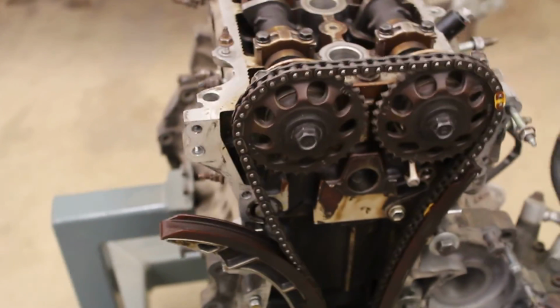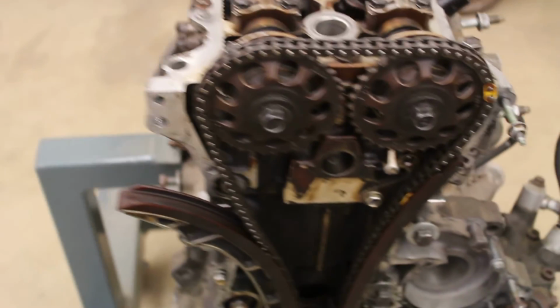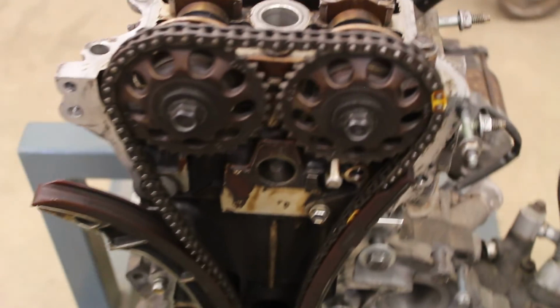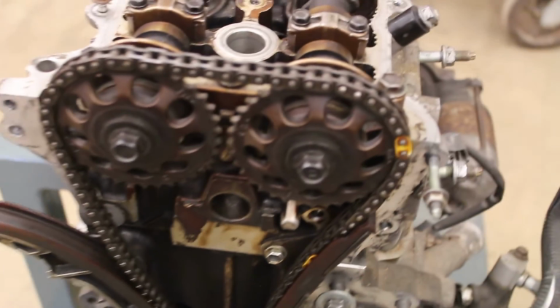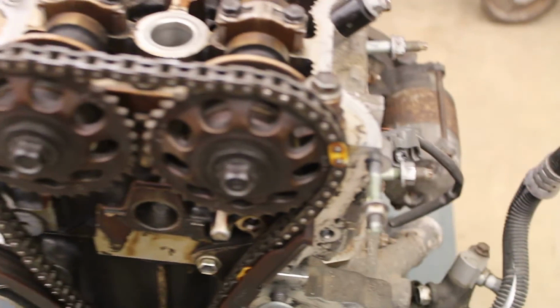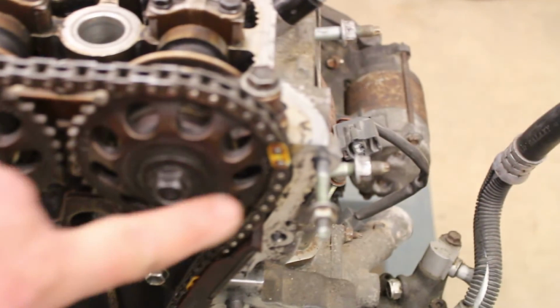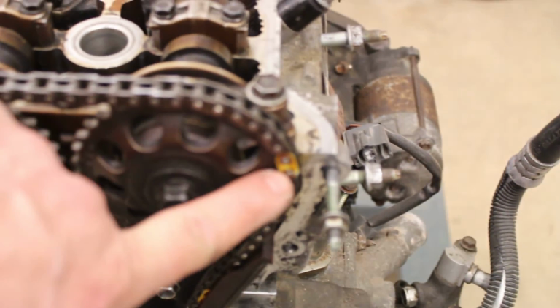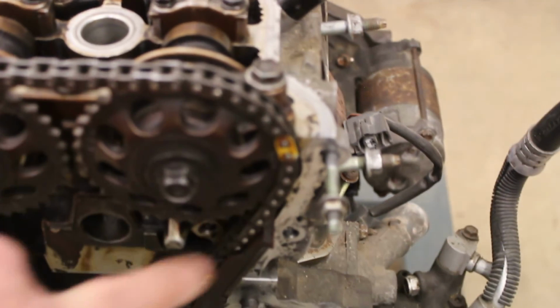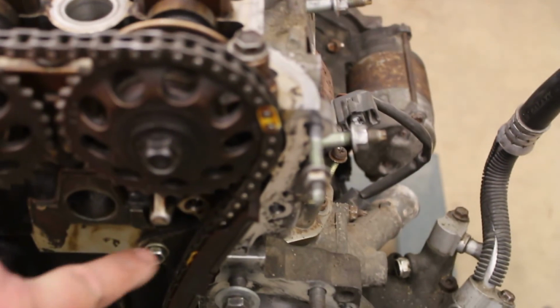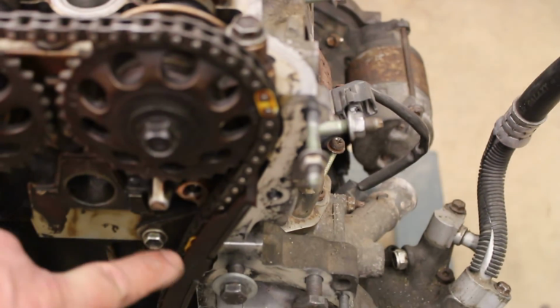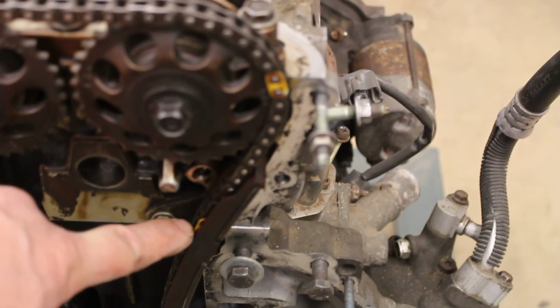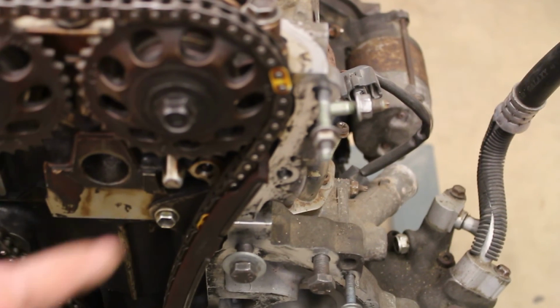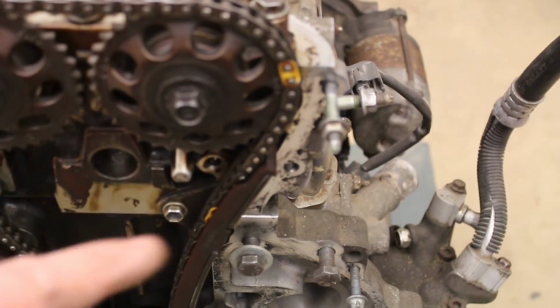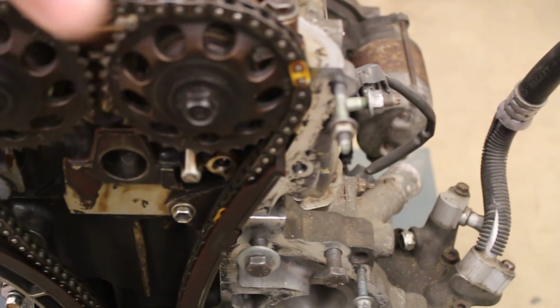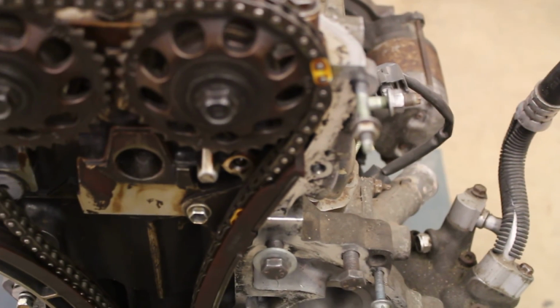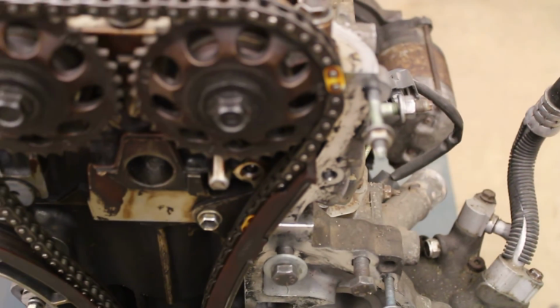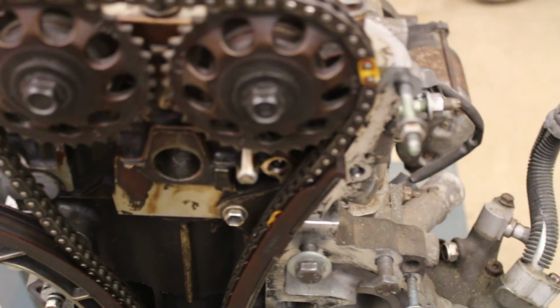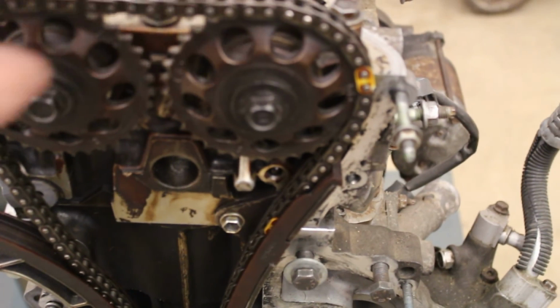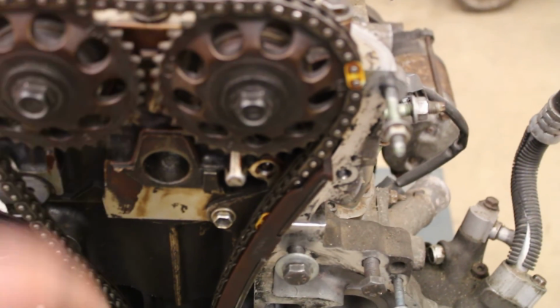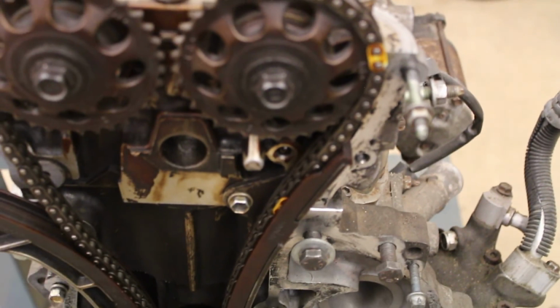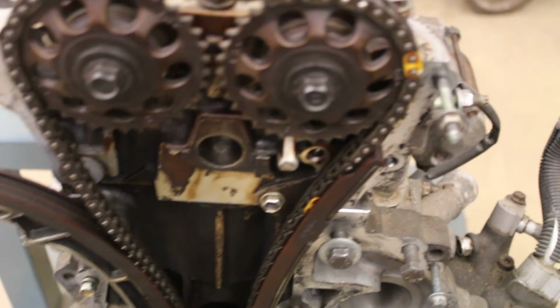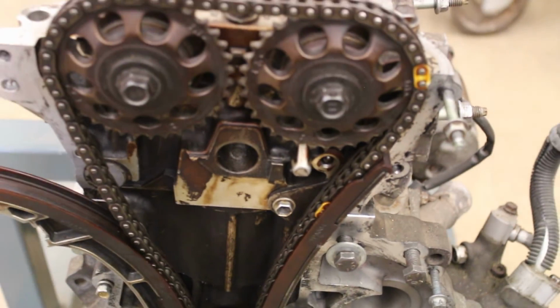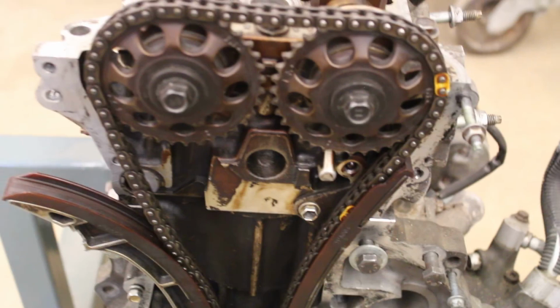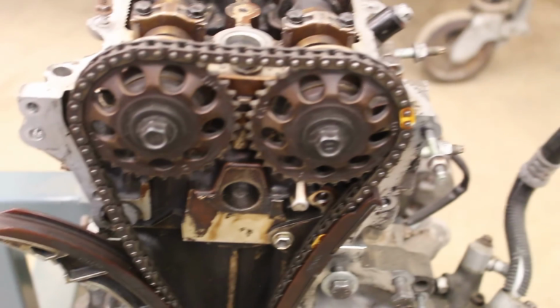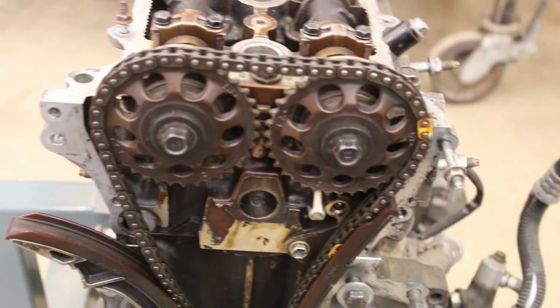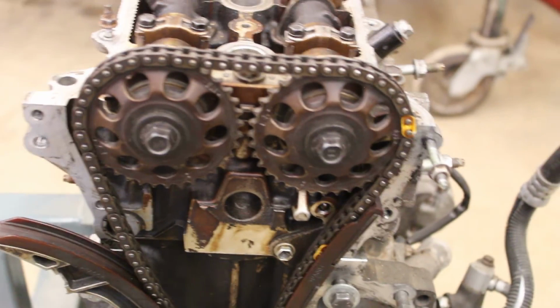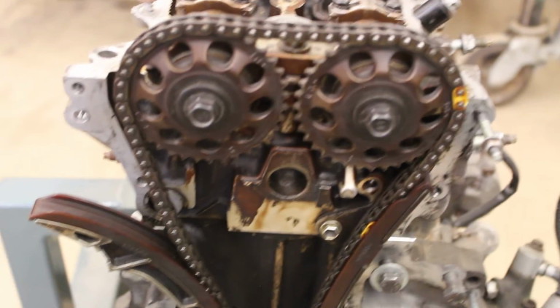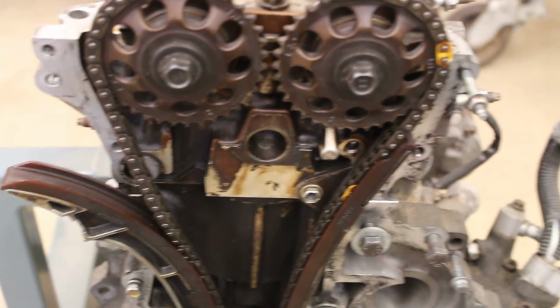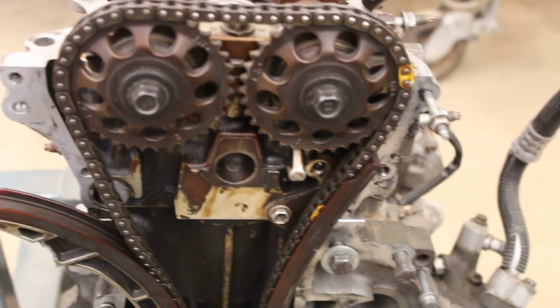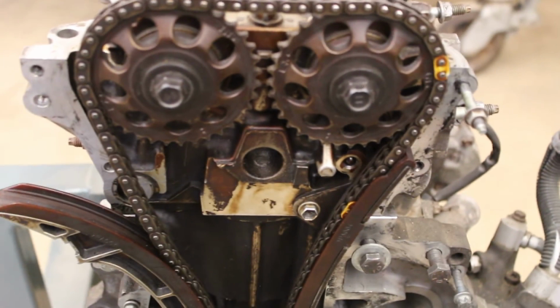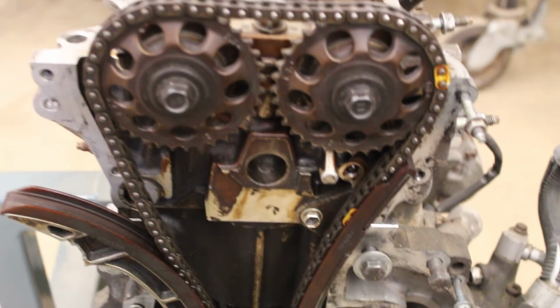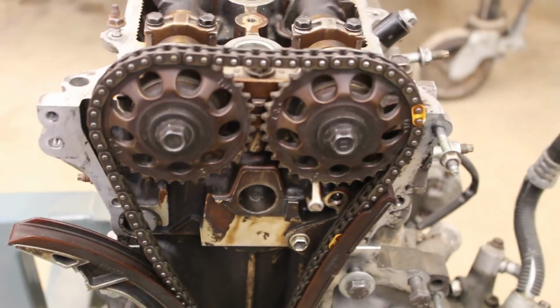On timing marks: Toyota did a really nice thing here and actually put colored links on the chain. There are timing marks on the cover that correspond to the marks on the block, and it makes it a little easier to time the chain. But this should really be a lifetime system.